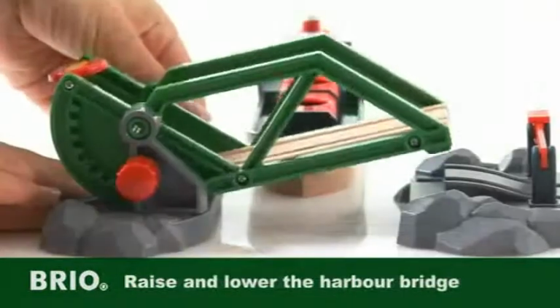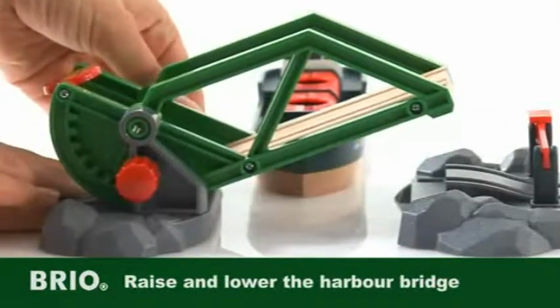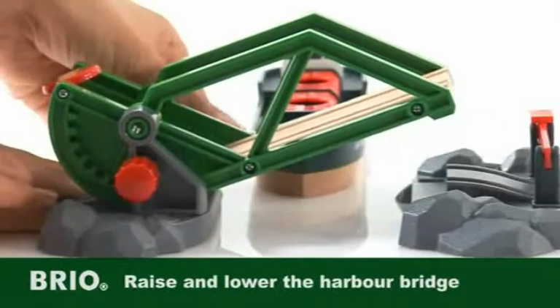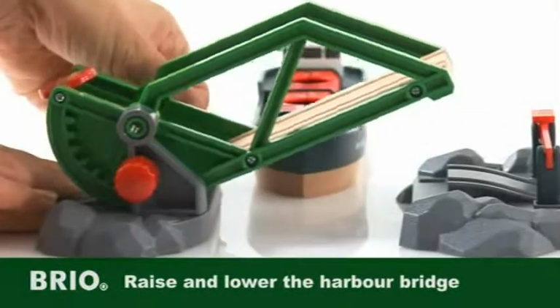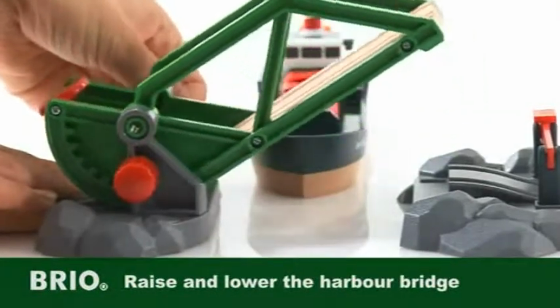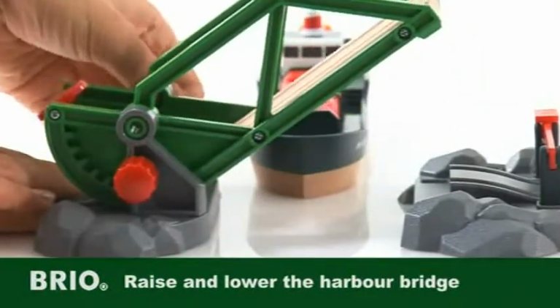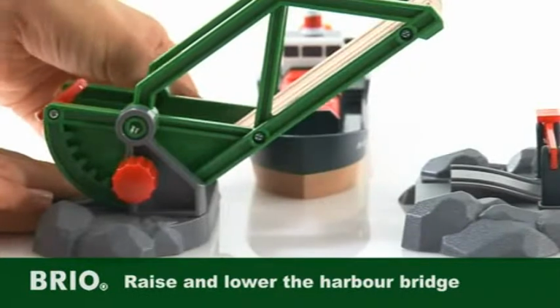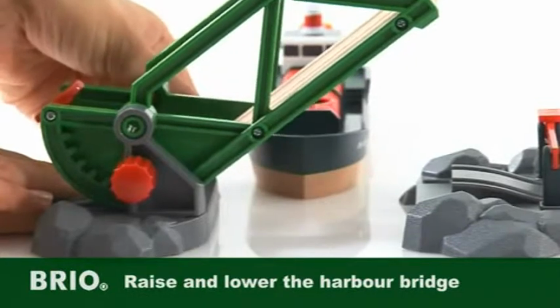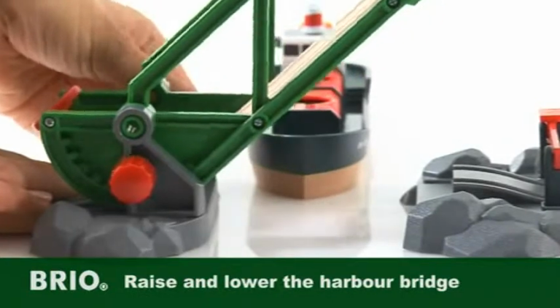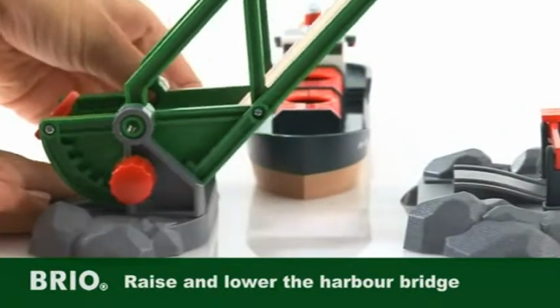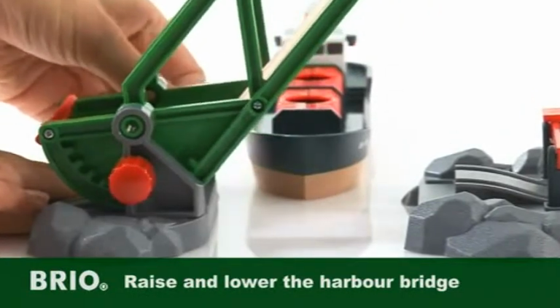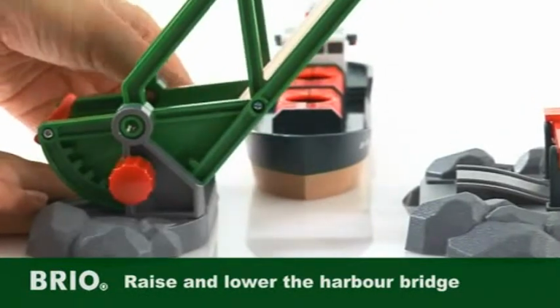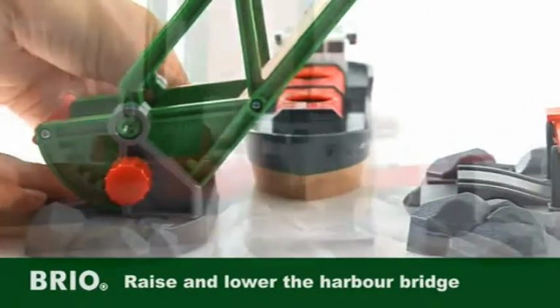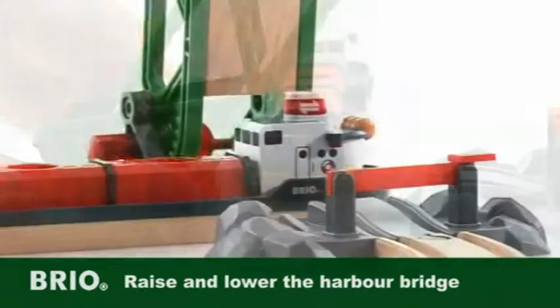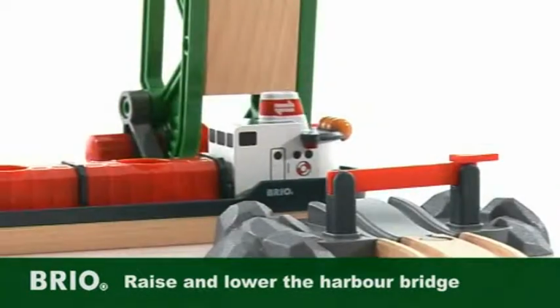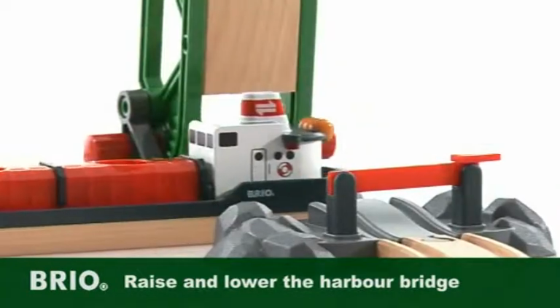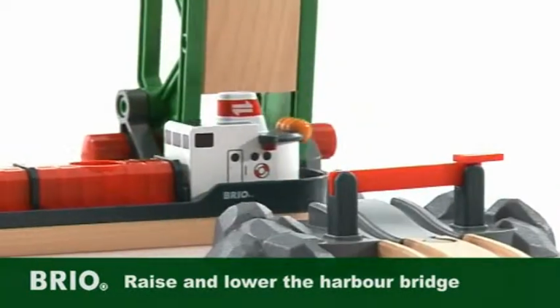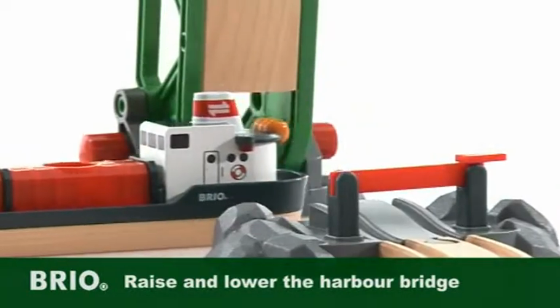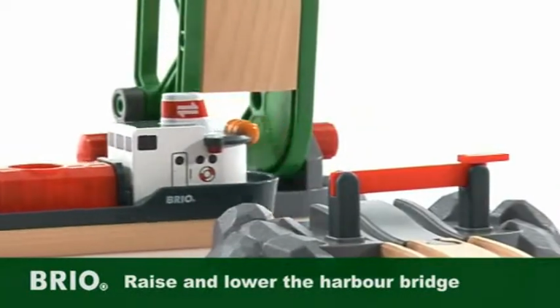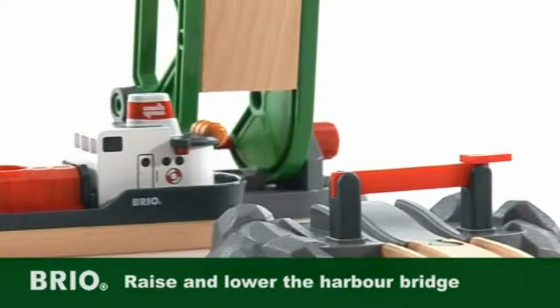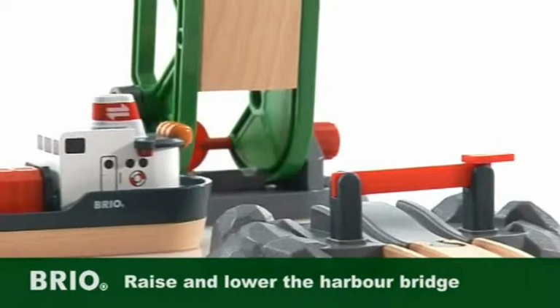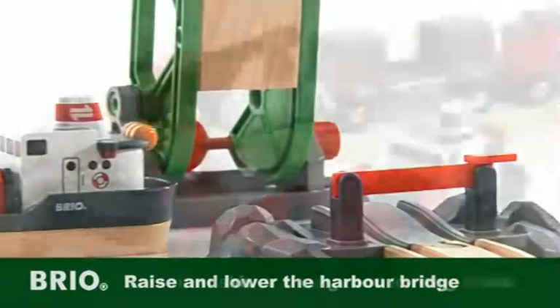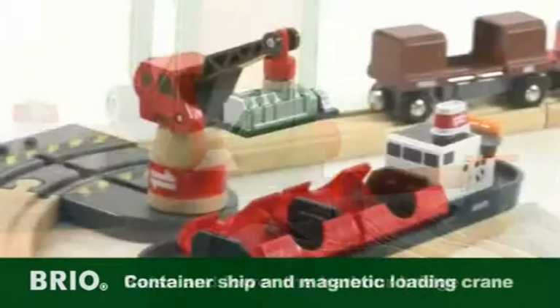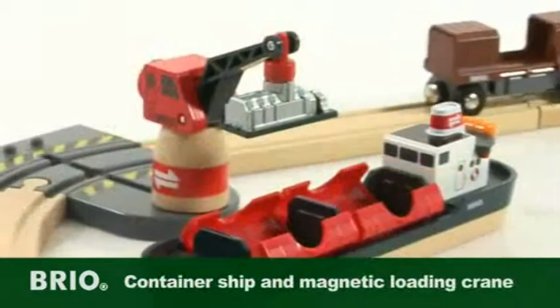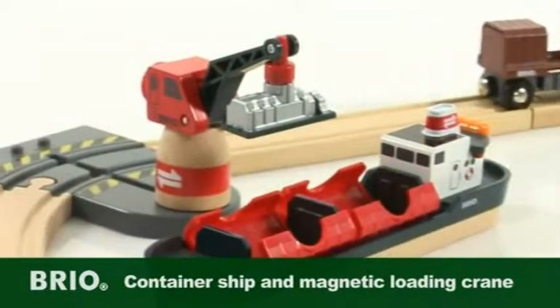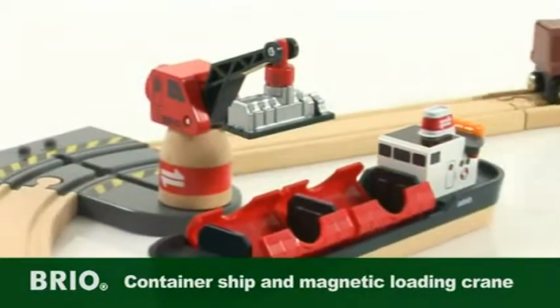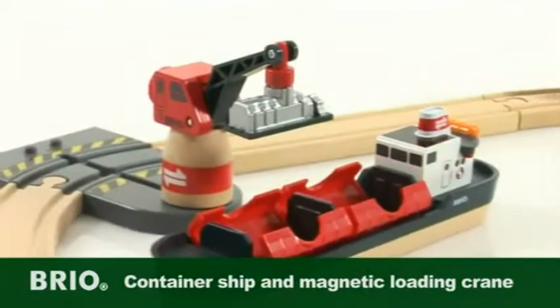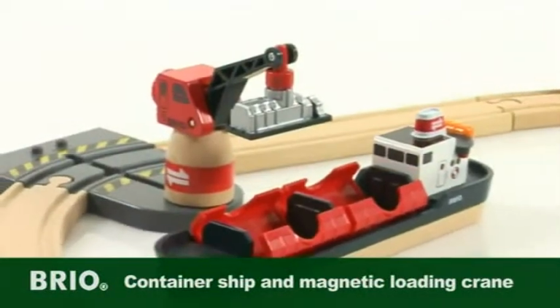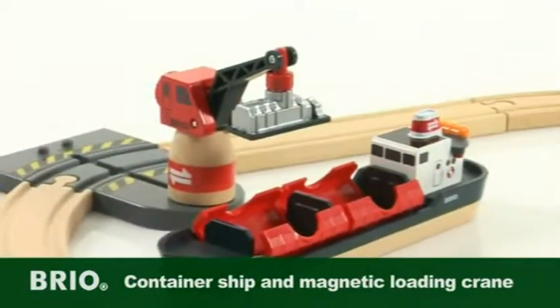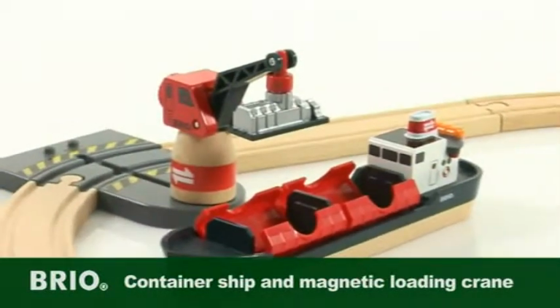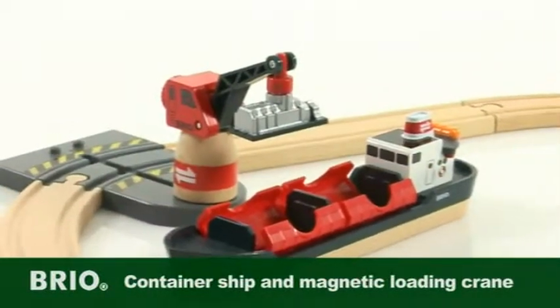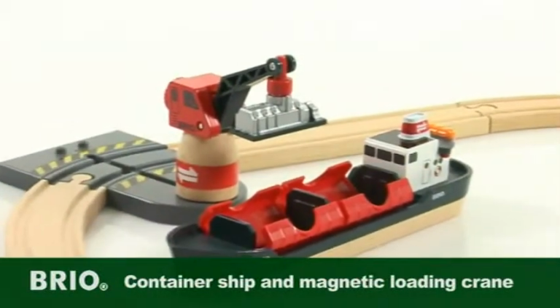Raise and lower the harbour bridge by turning the red crank, and the bridge will raise so the passing container ship can go by to the loading point. The special container ship has two hatches for loading cargo into.